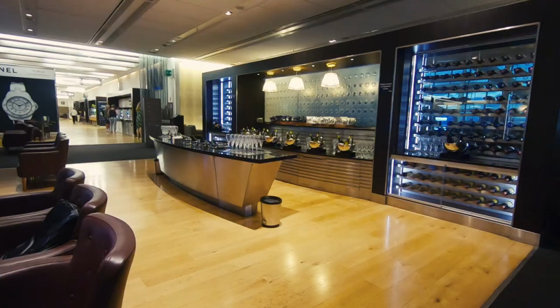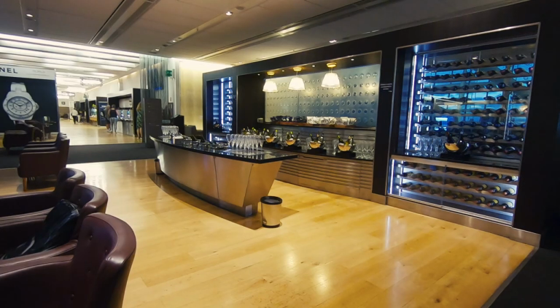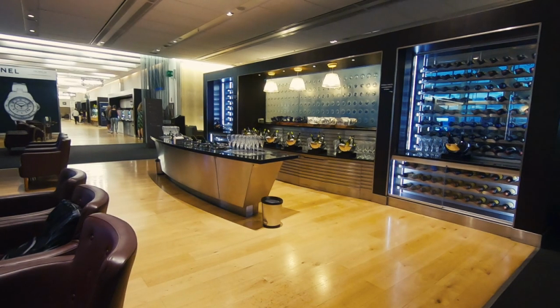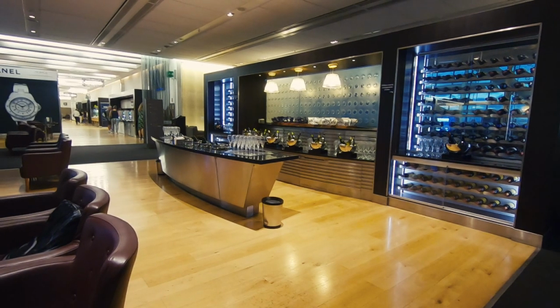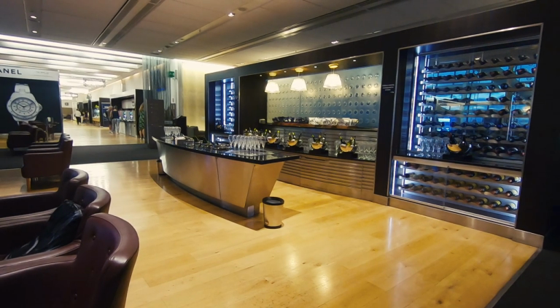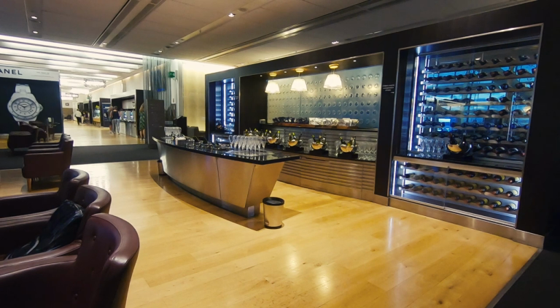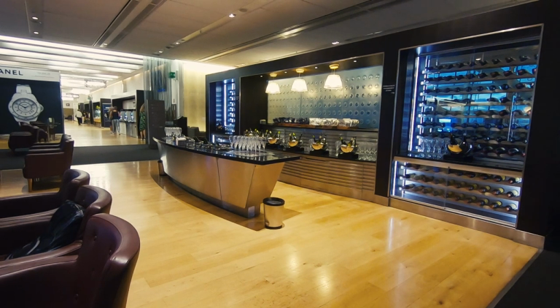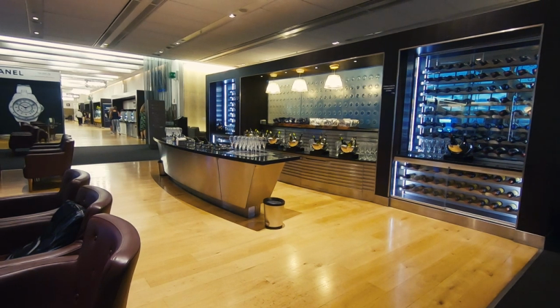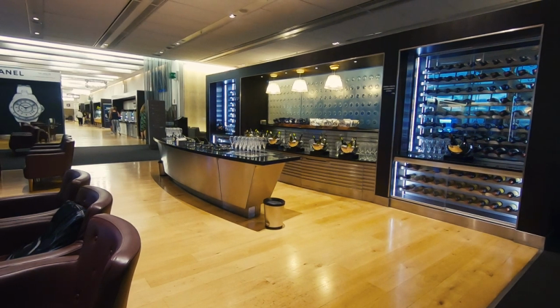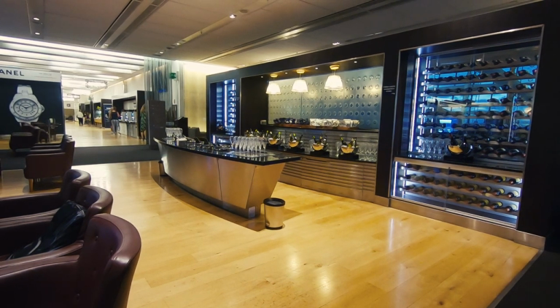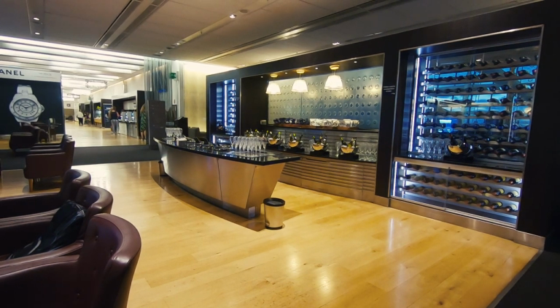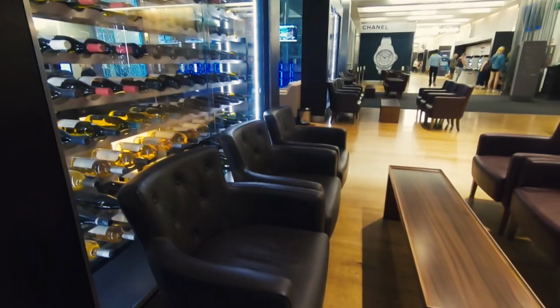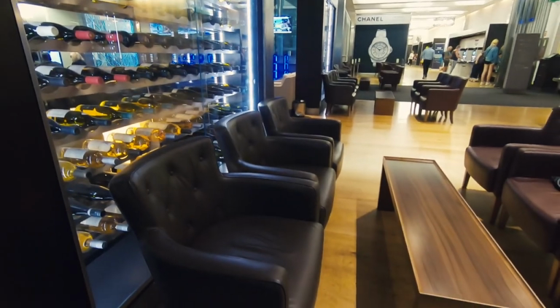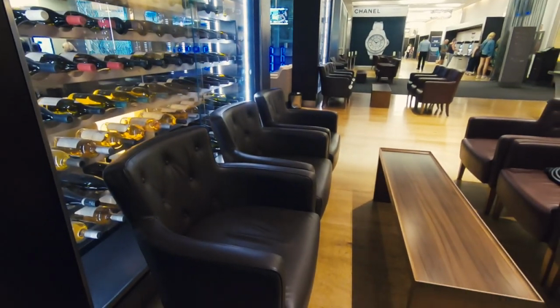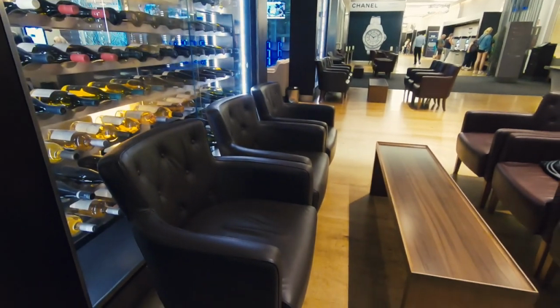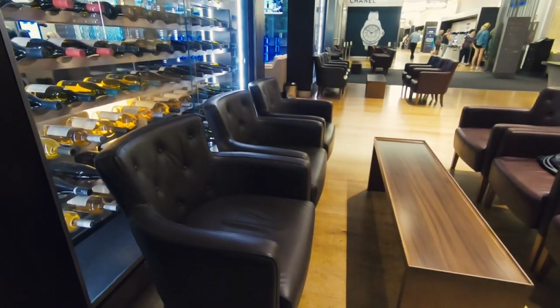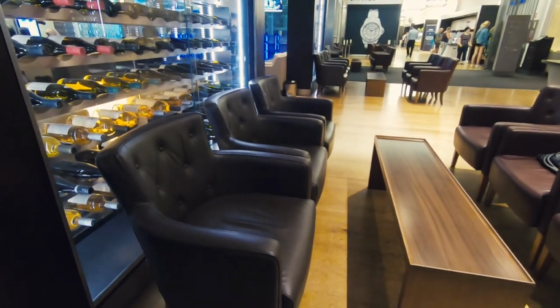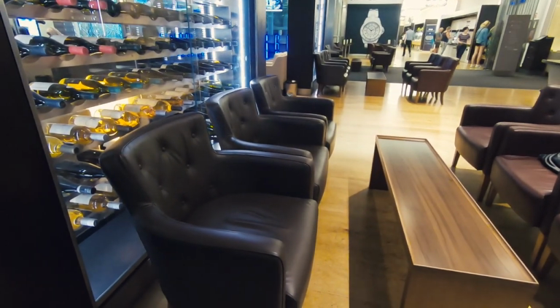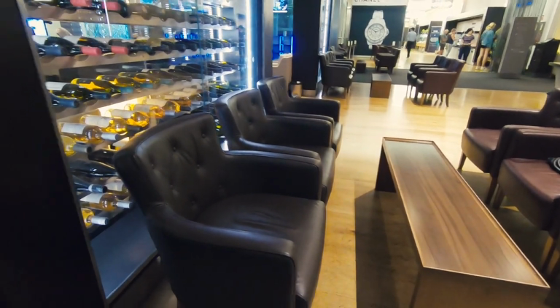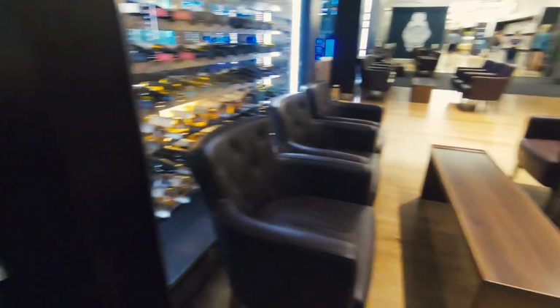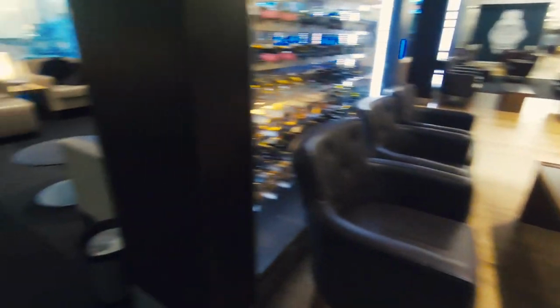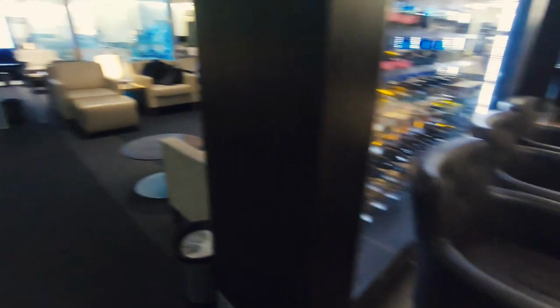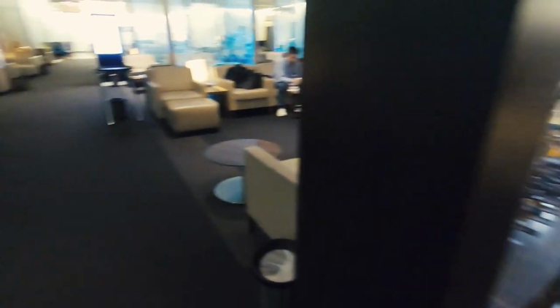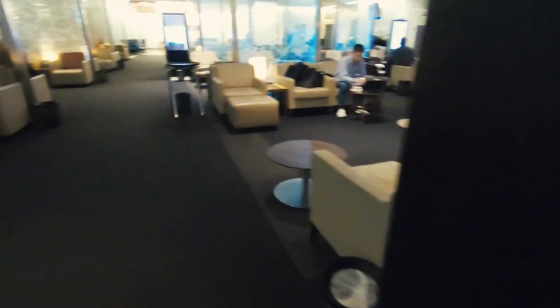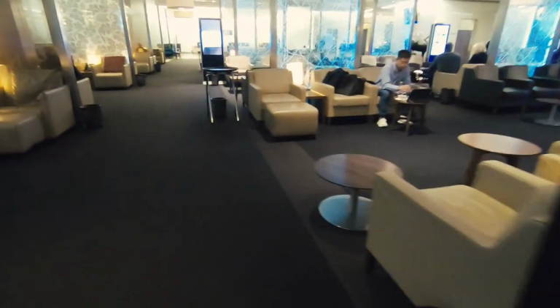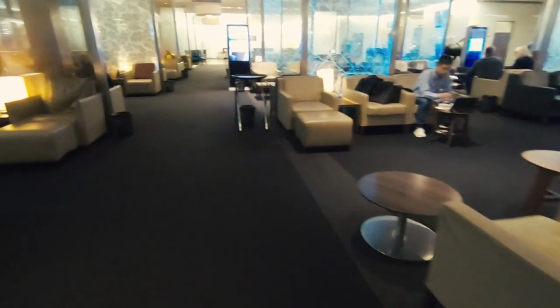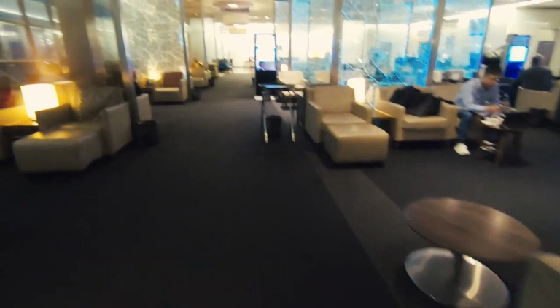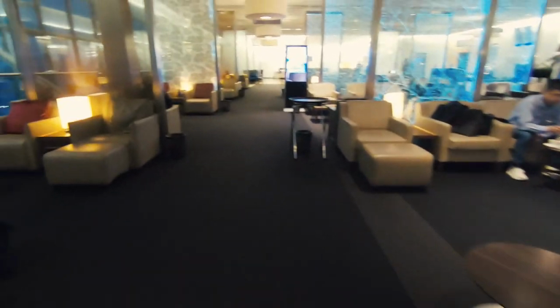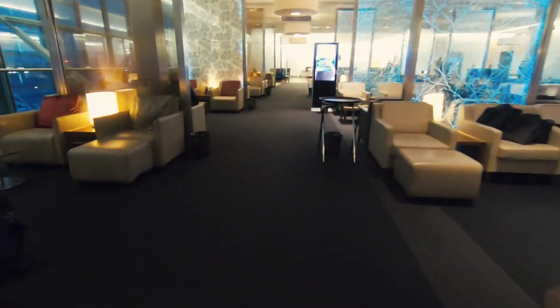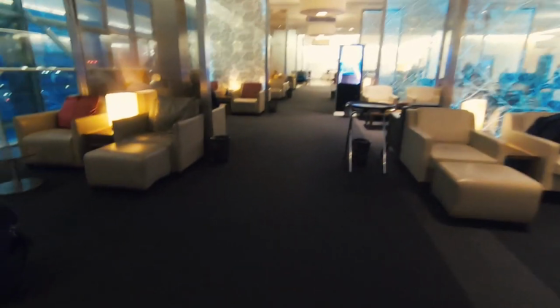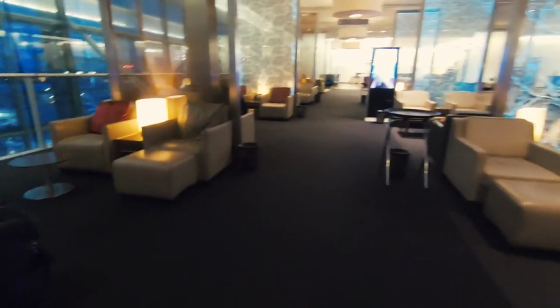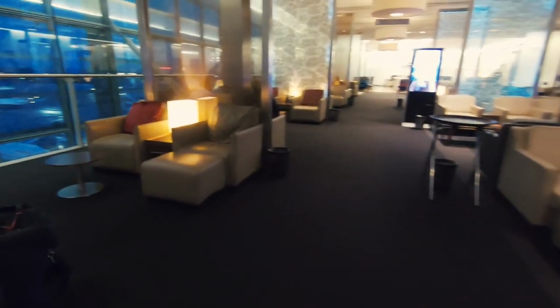Overall the lounge offers good facilities with excellent food and drink offerings. Be aware that depending on the time of day the lounge can become crowded, especially into the evenings.